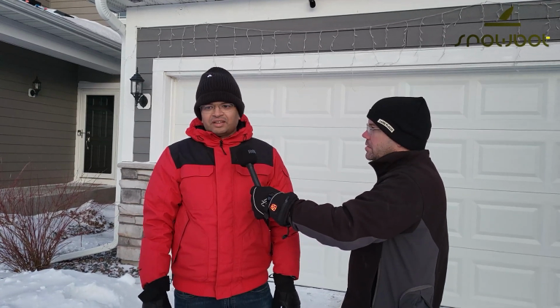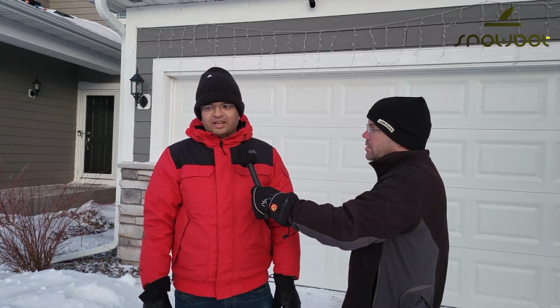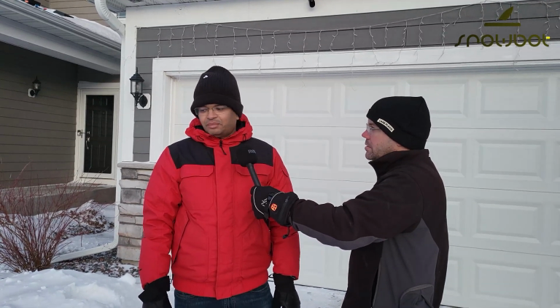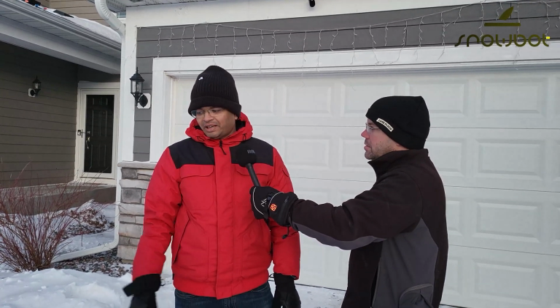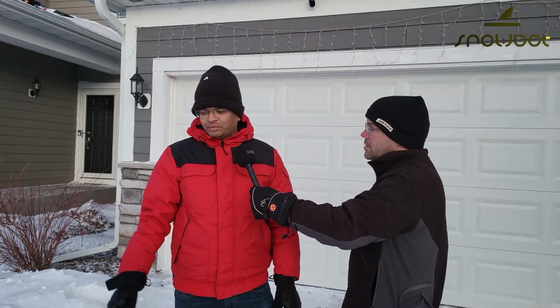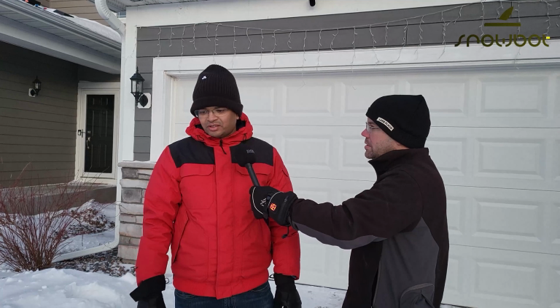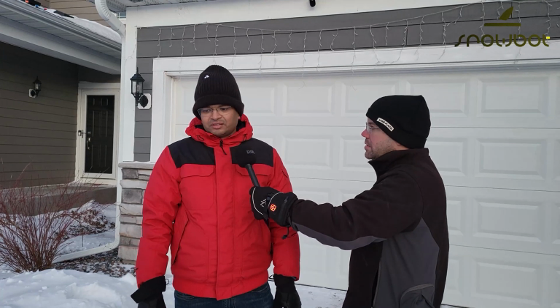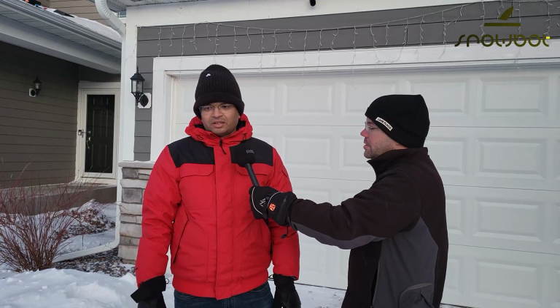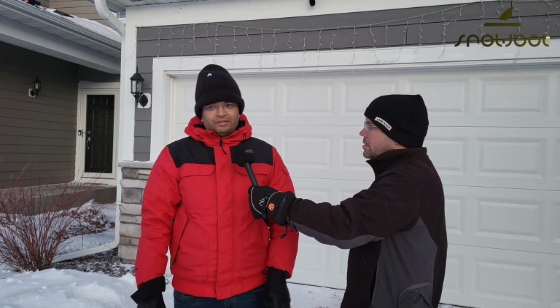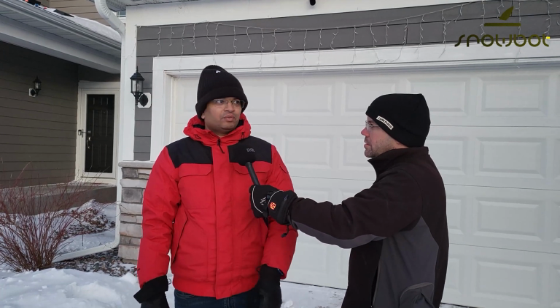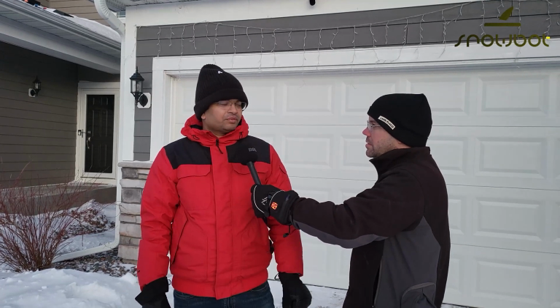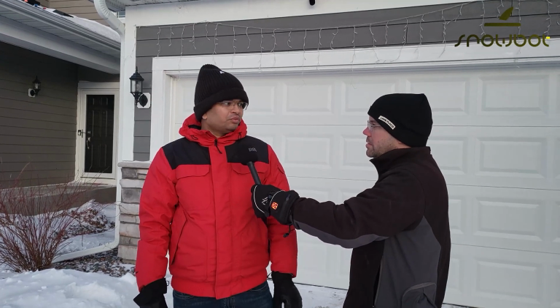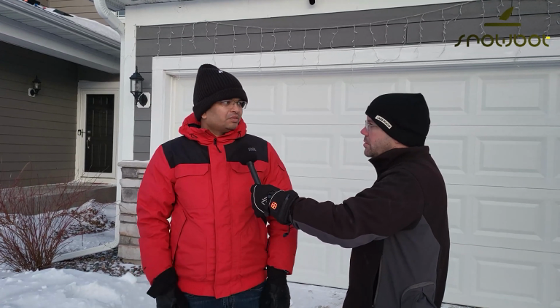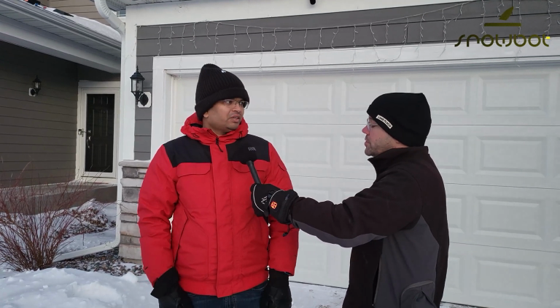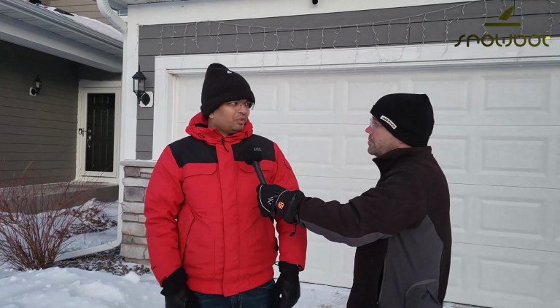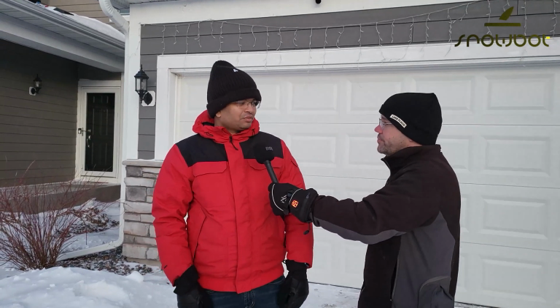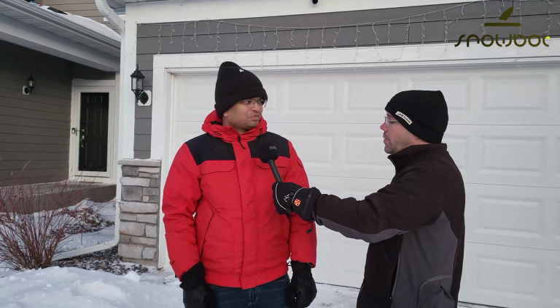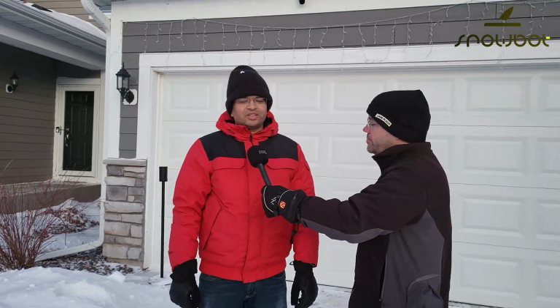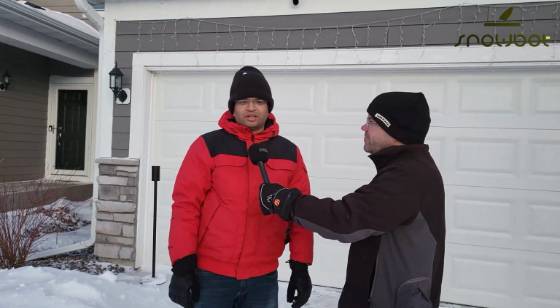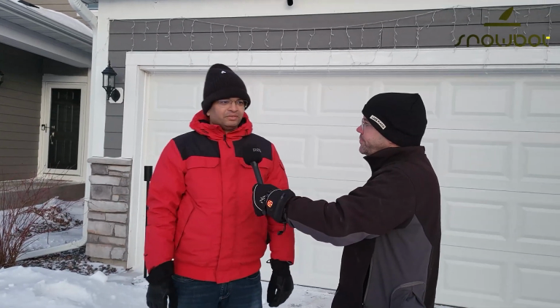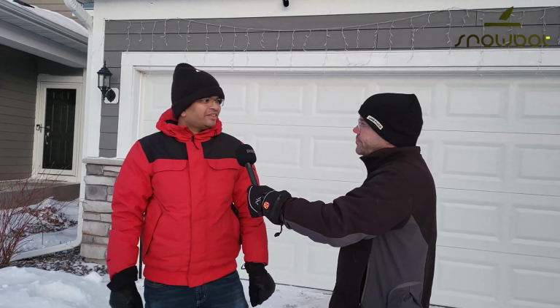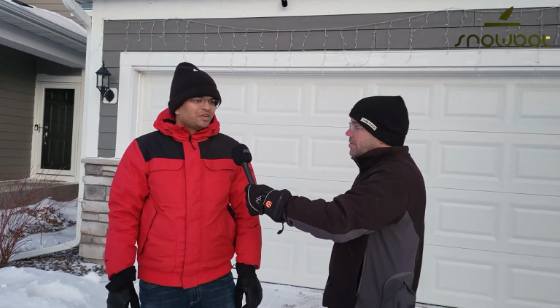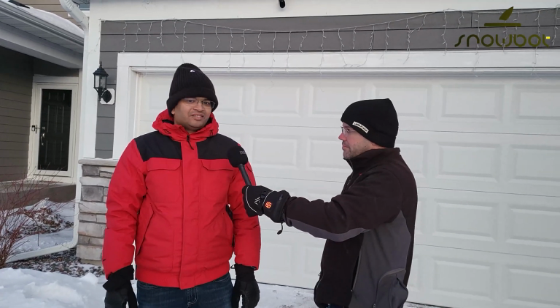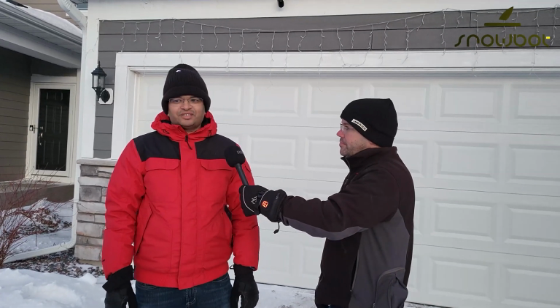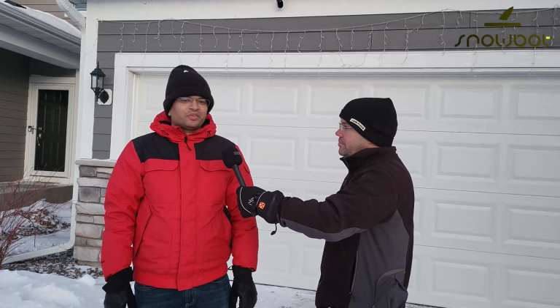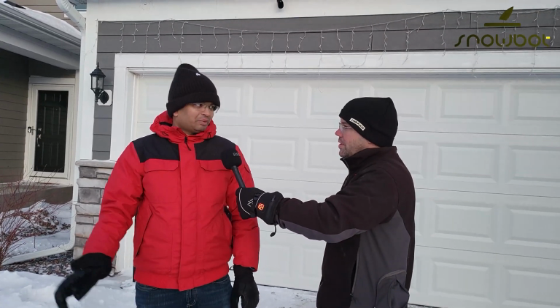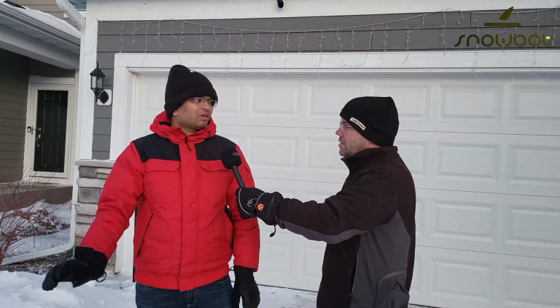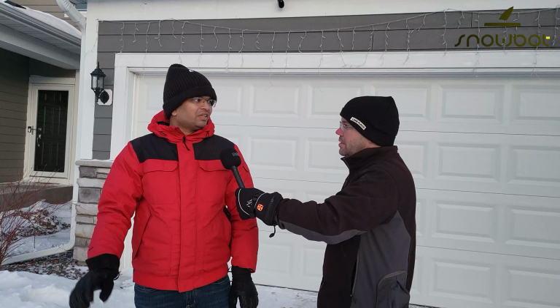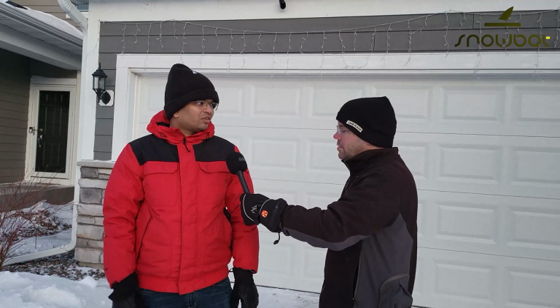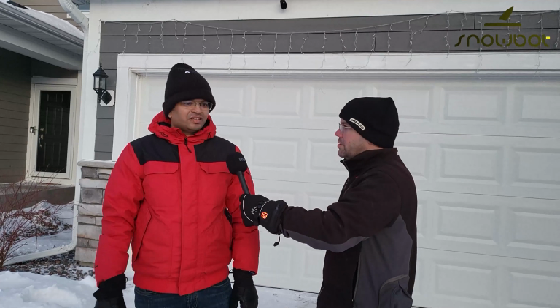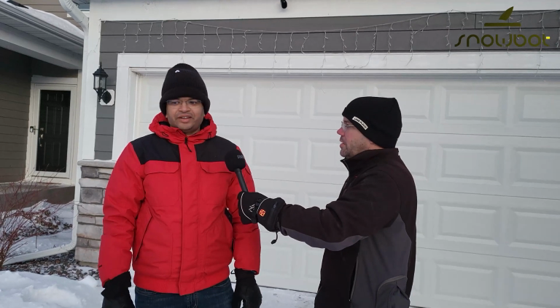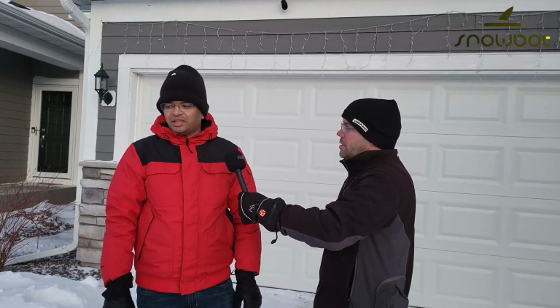The best thing I like about it is I have cleaned one foot of snow. One foot of snow — that is around 12 inches. It's crazy, but it worked out well. So that's a great experience.